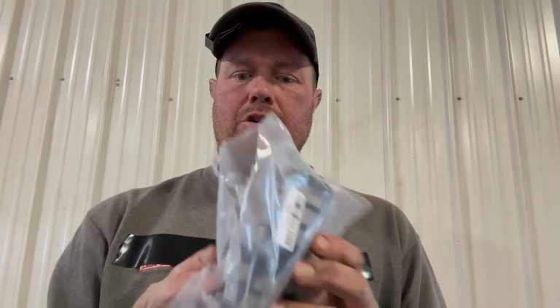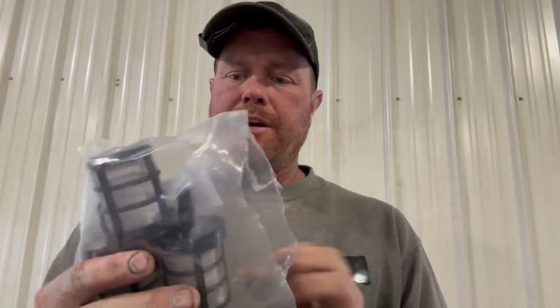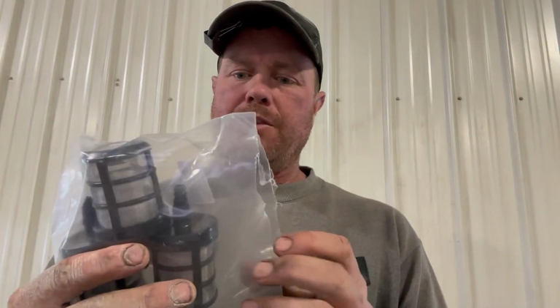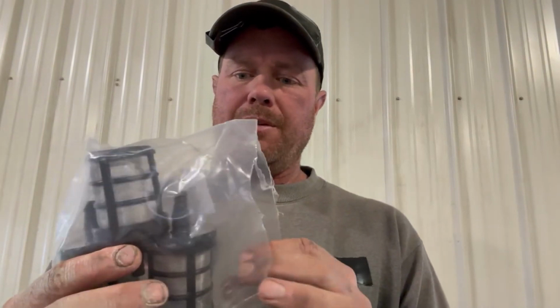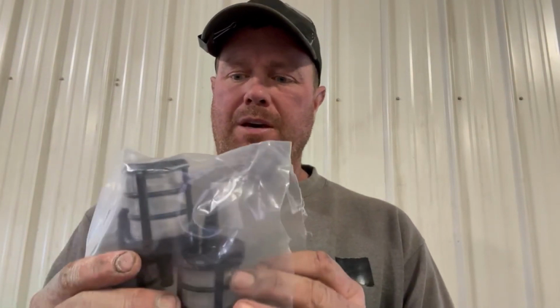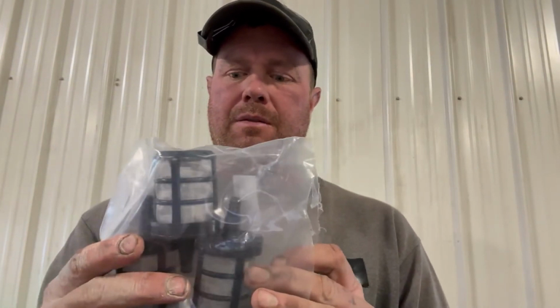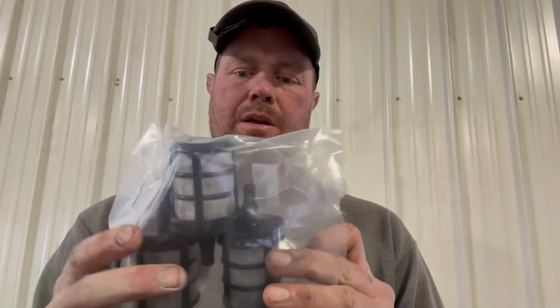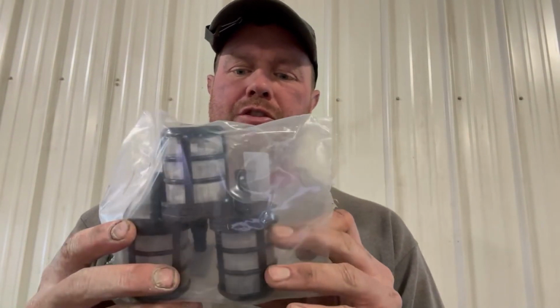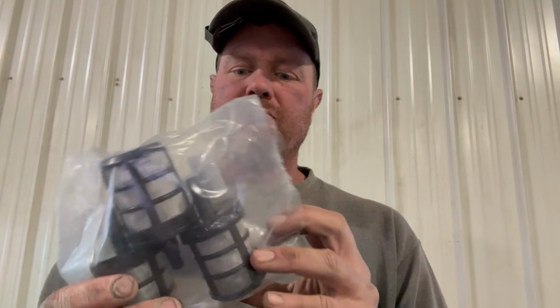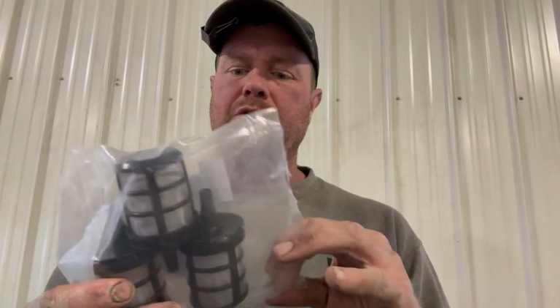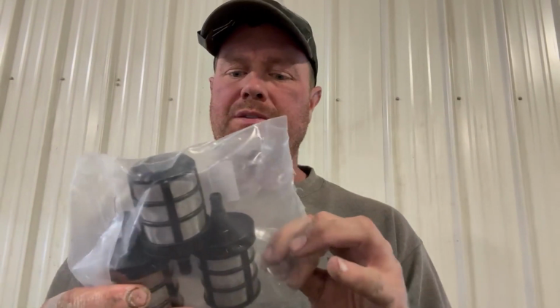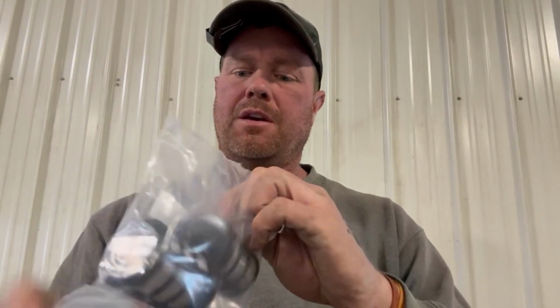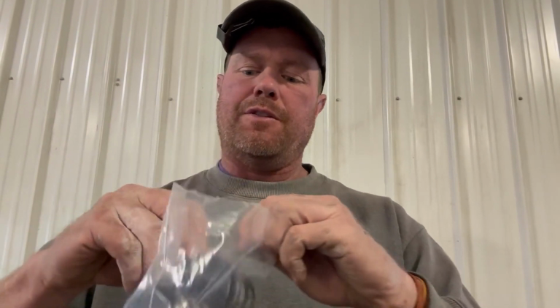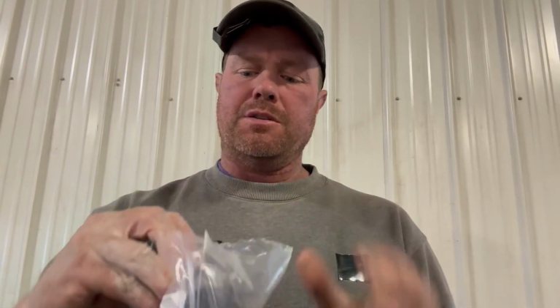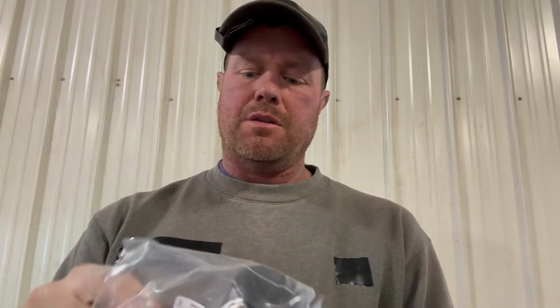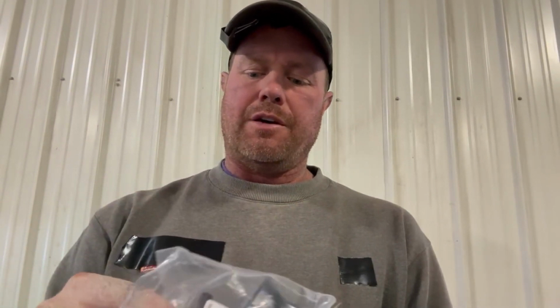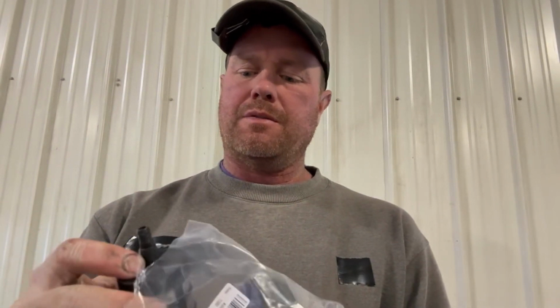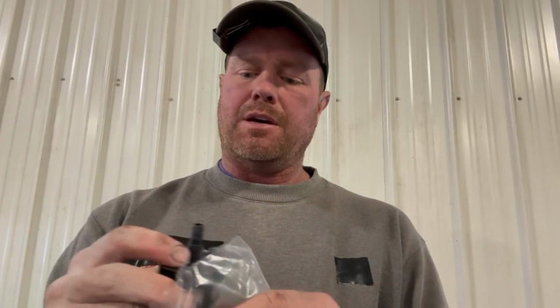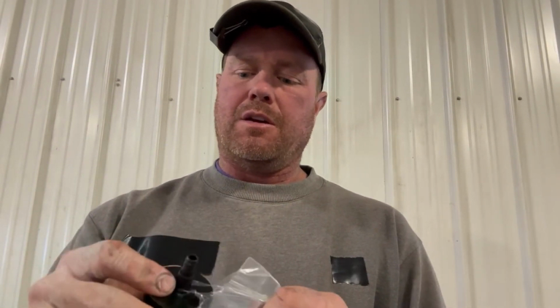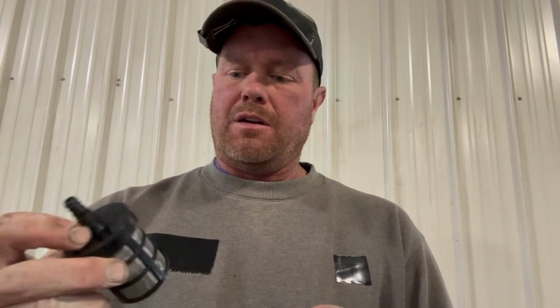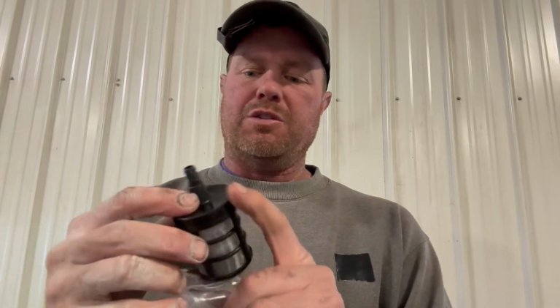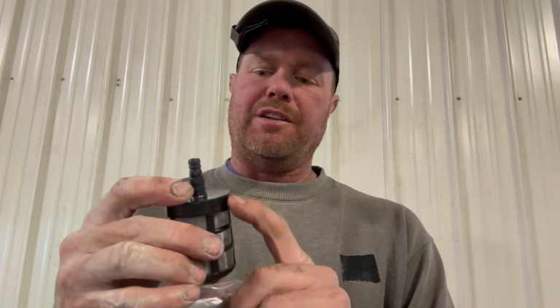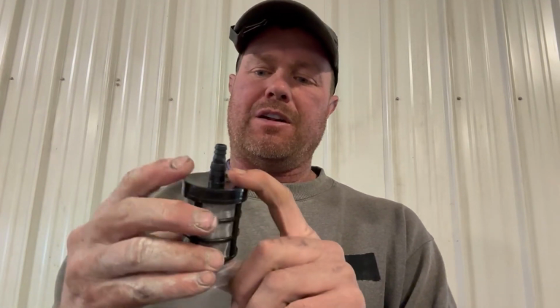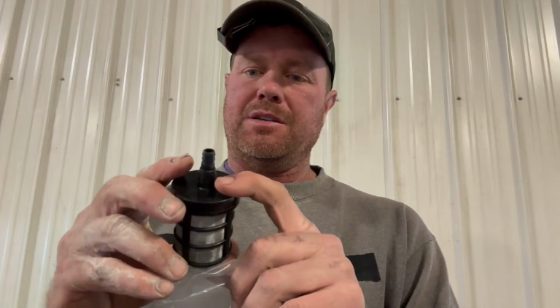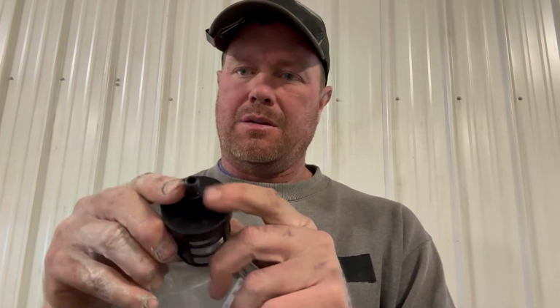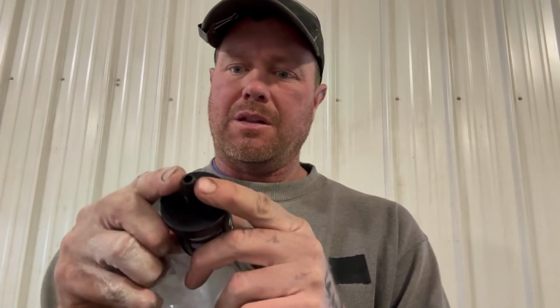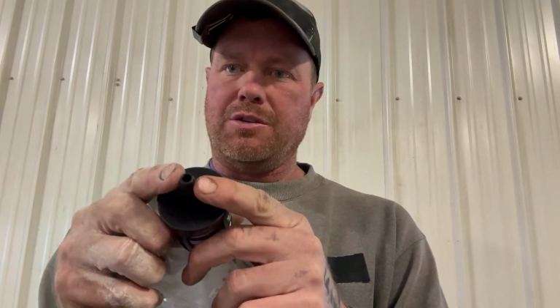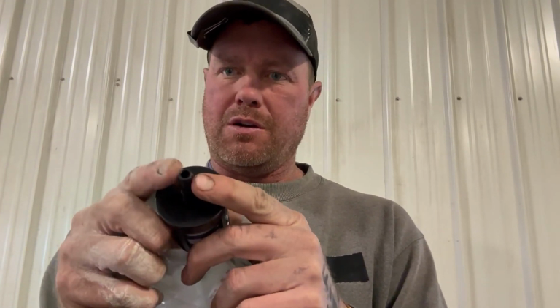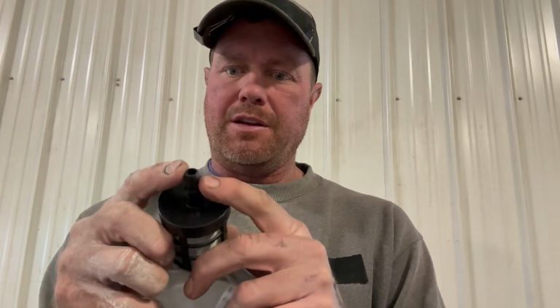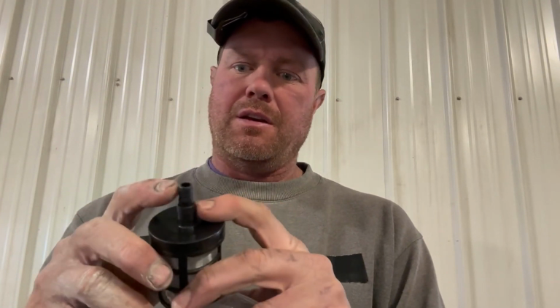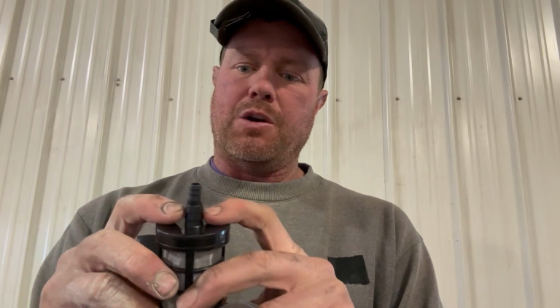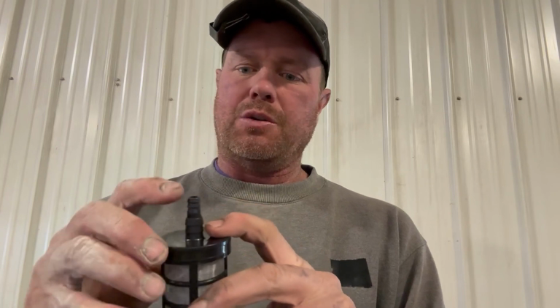Hello everybody out there, you got yourself Cody and I'm going to give you my honest review of these filters. We're going to use these for filtering fertilizer and this is a quarter inch end for a quarter inch hose.